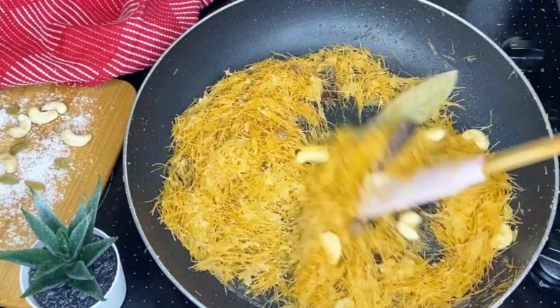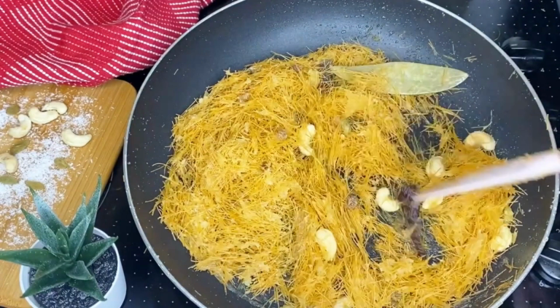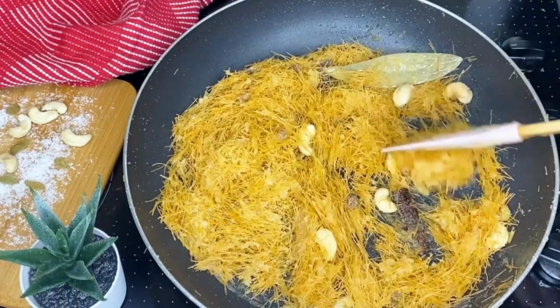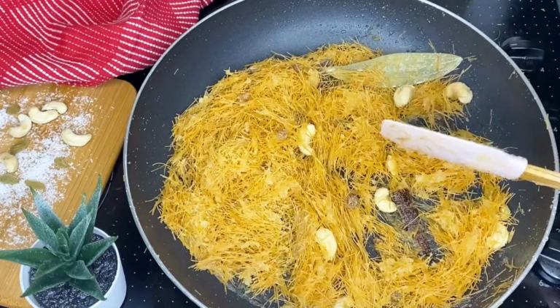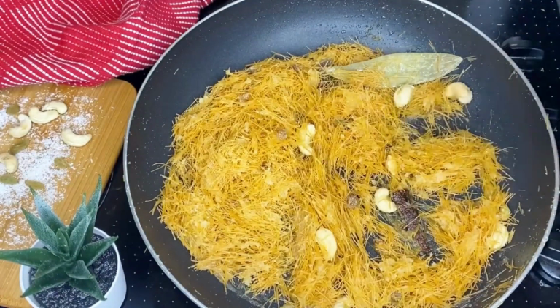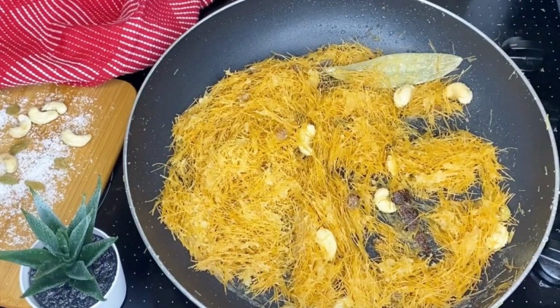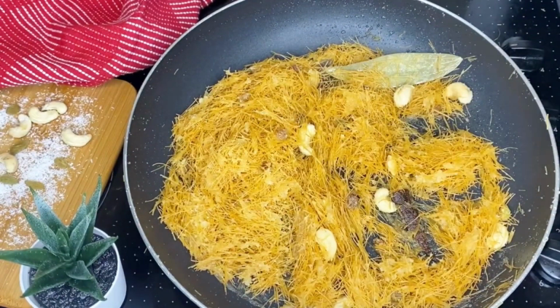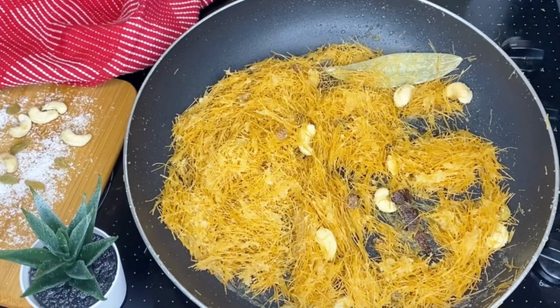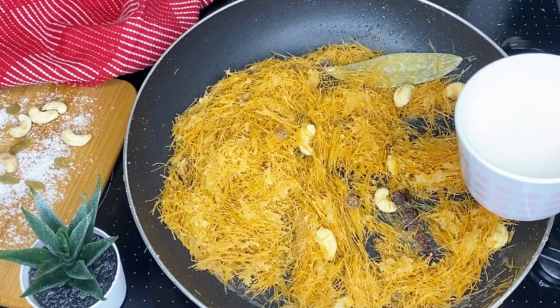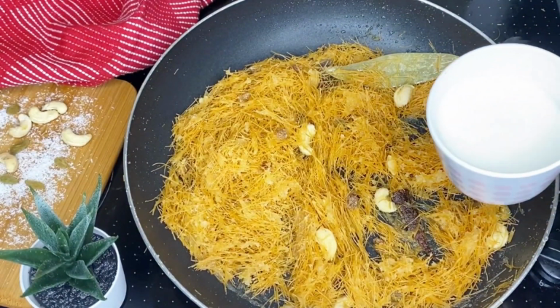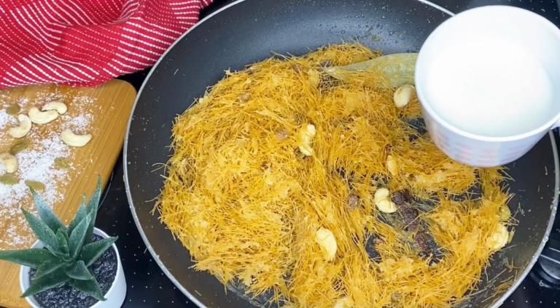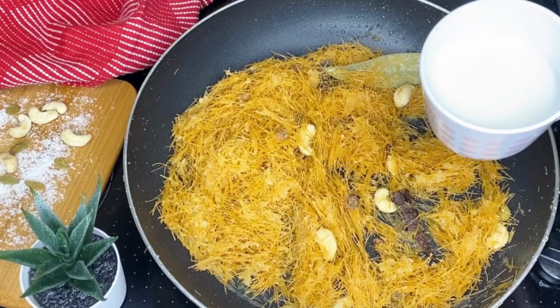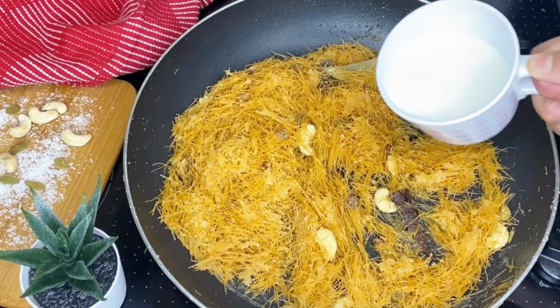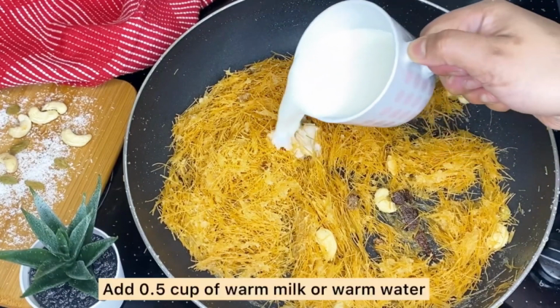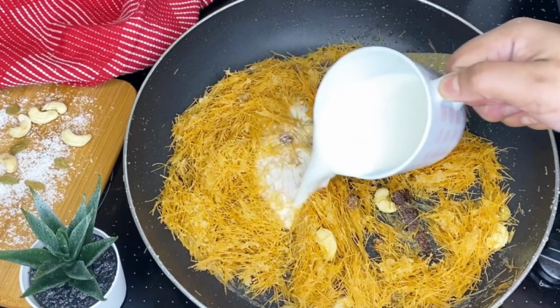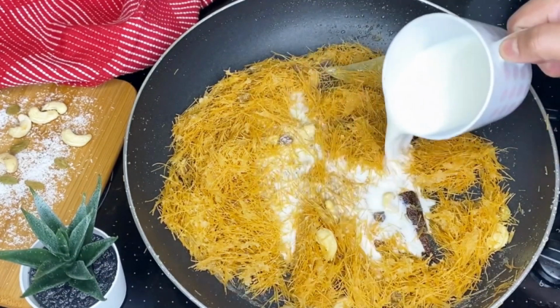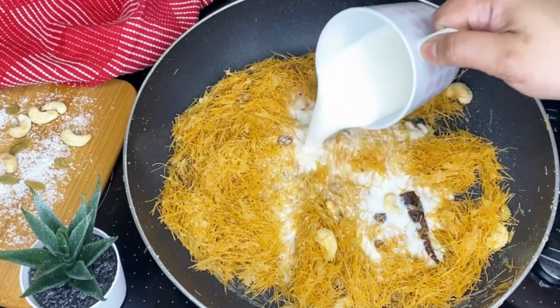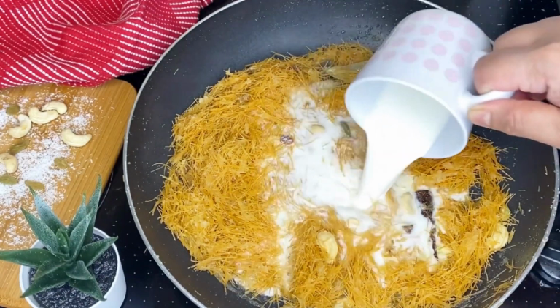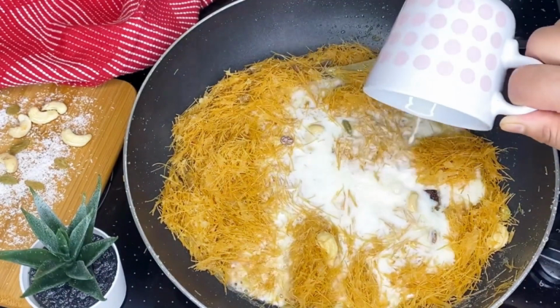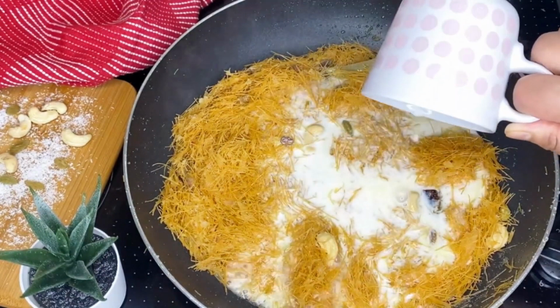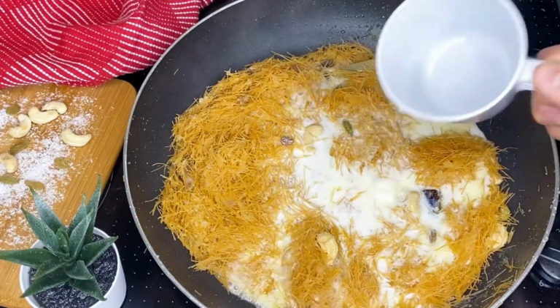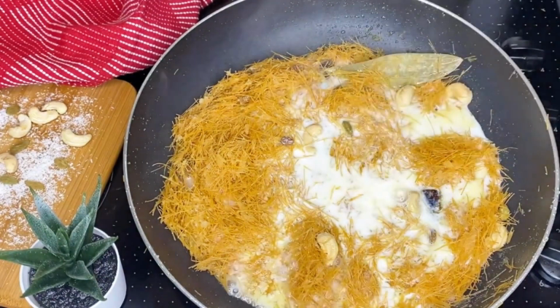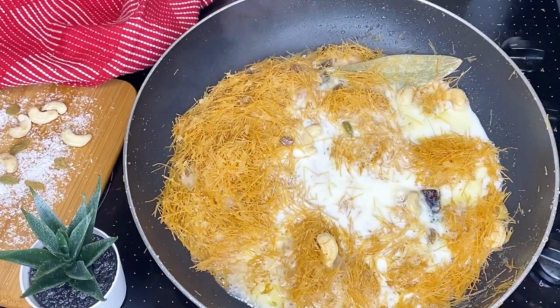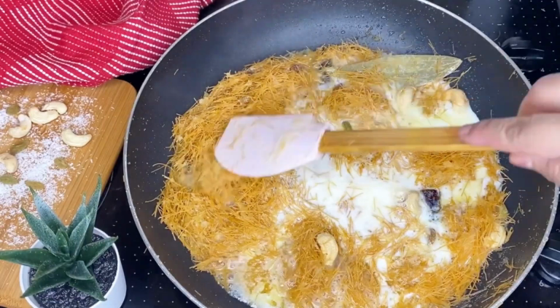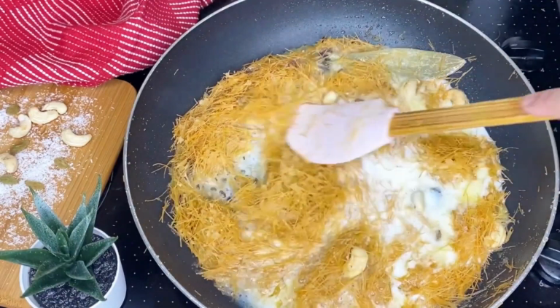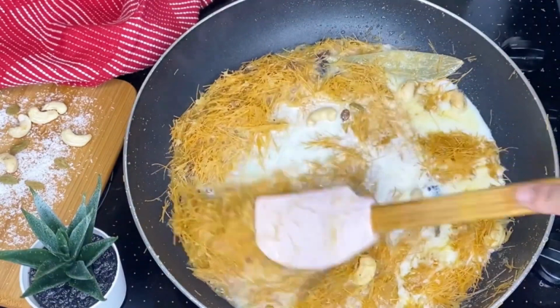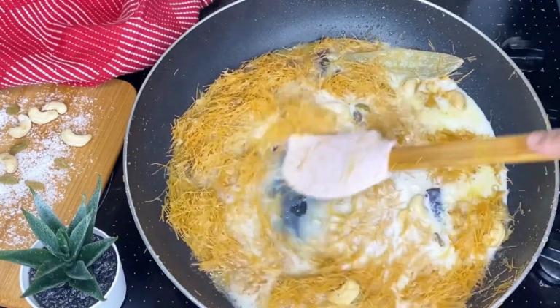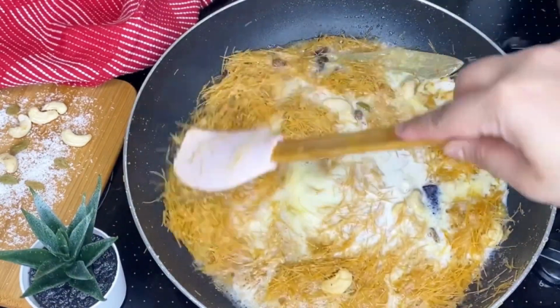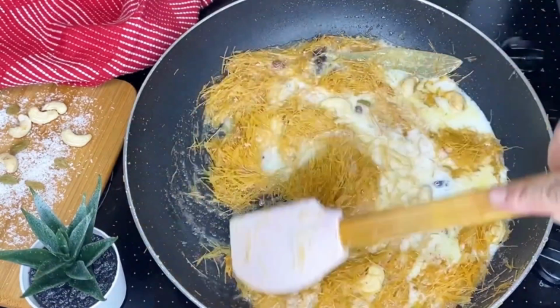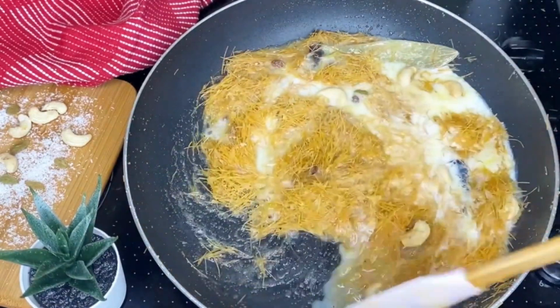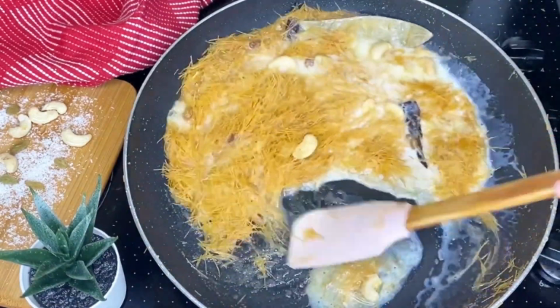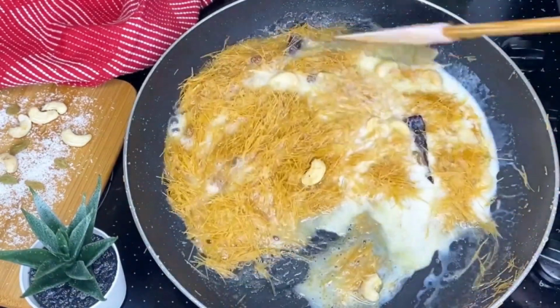I am going to make the milk. Even though I am going to make the milk, I will make it warm. I am going to make the milk a little bit more. From the same time, we will do two different things.